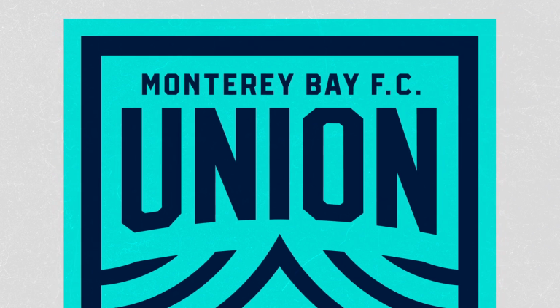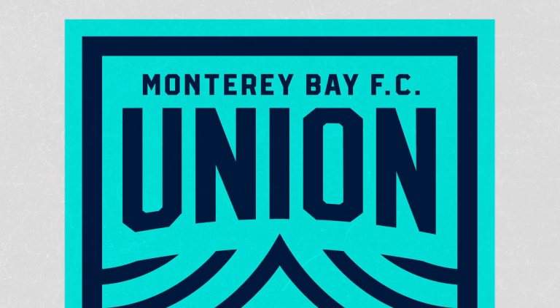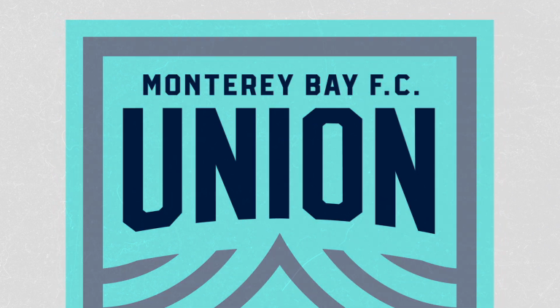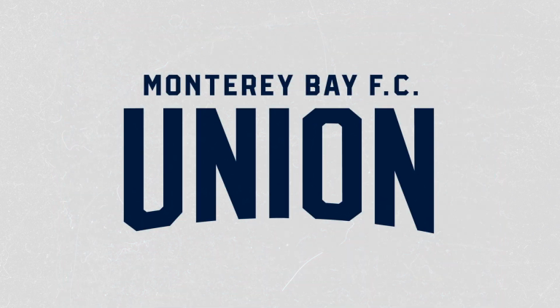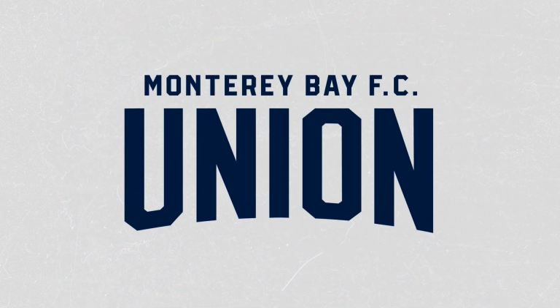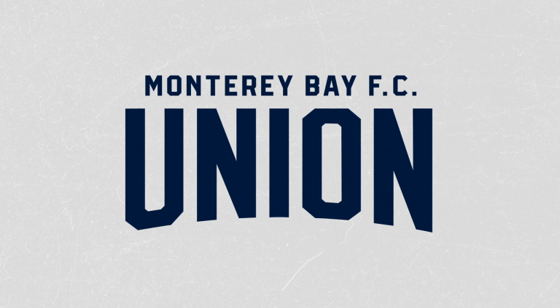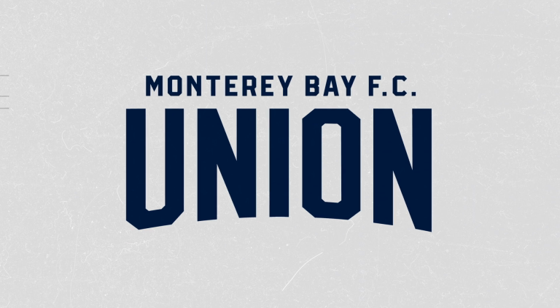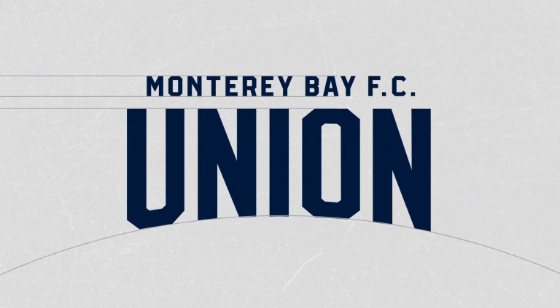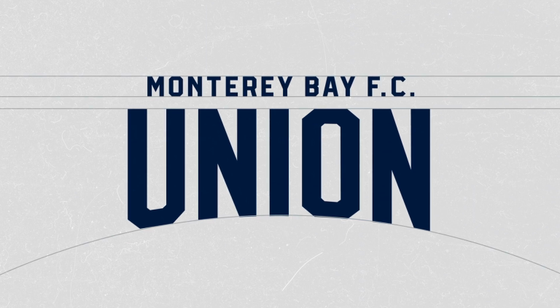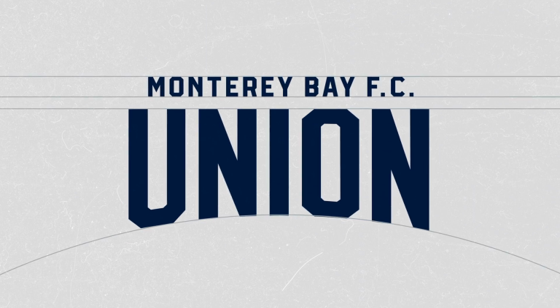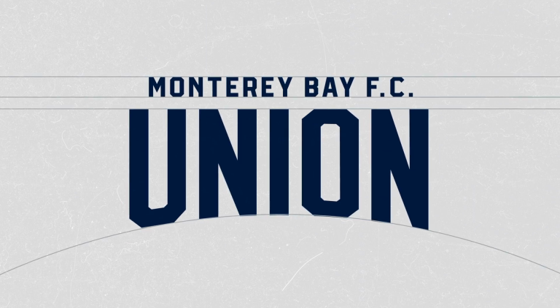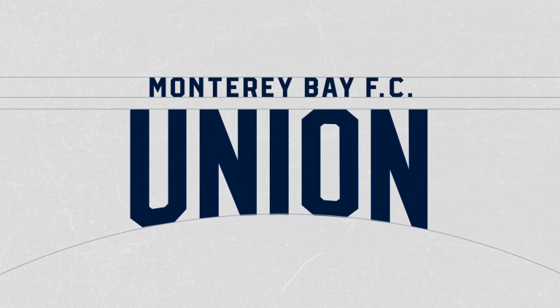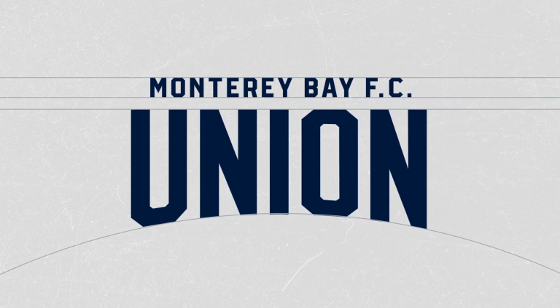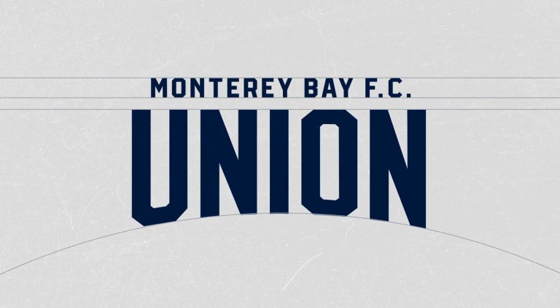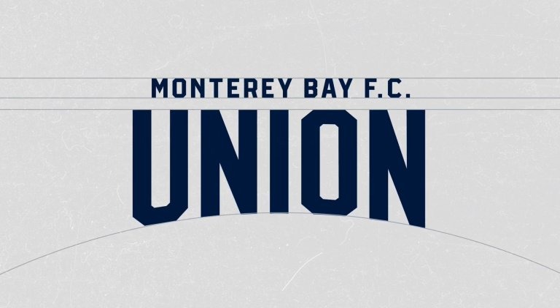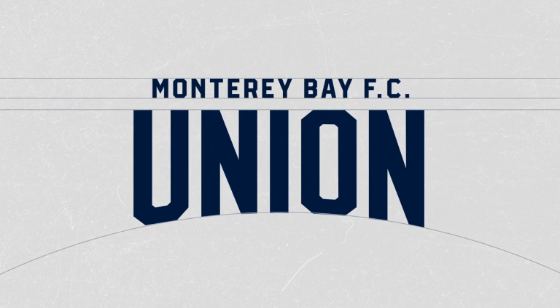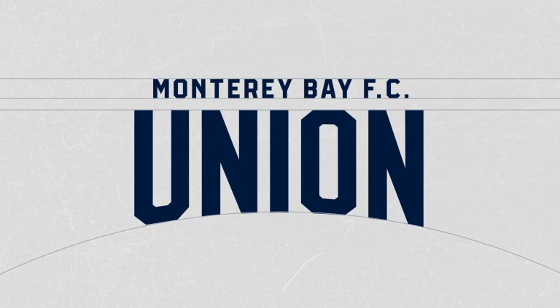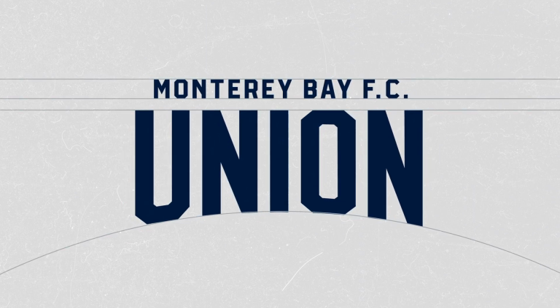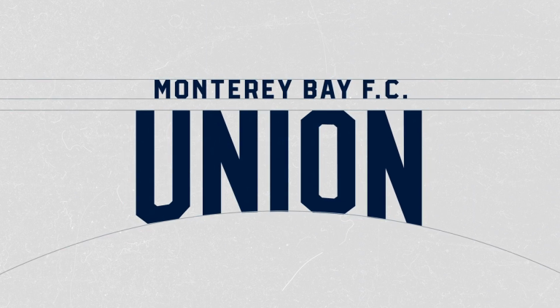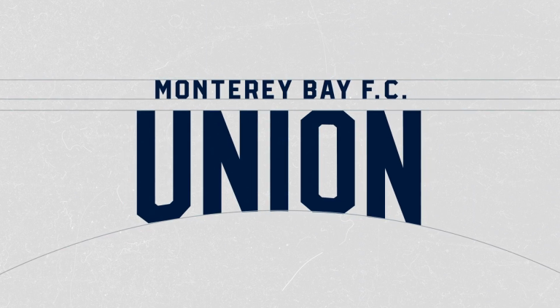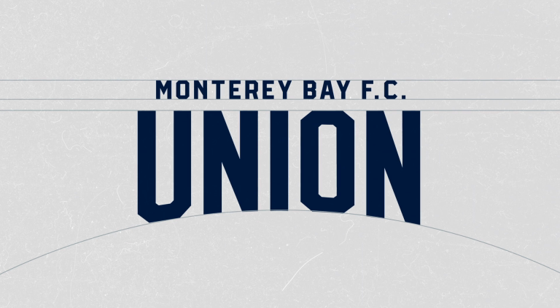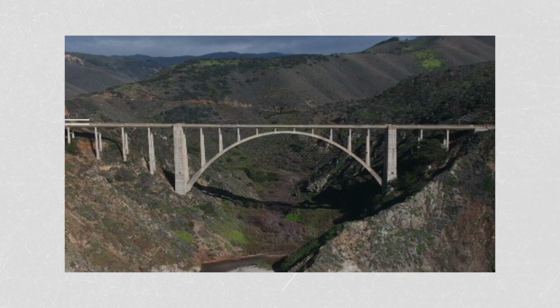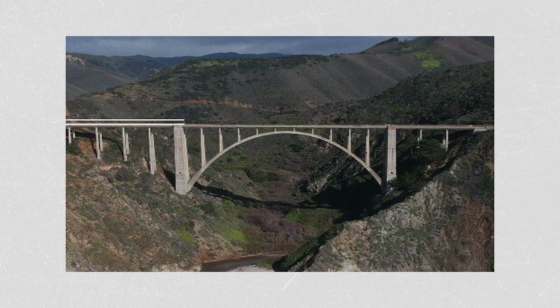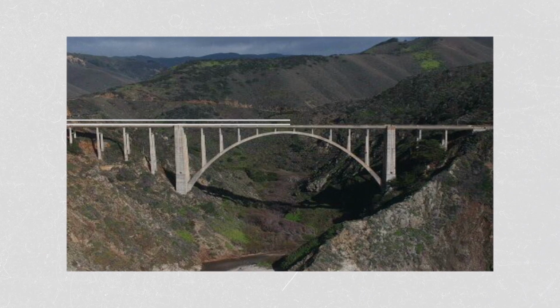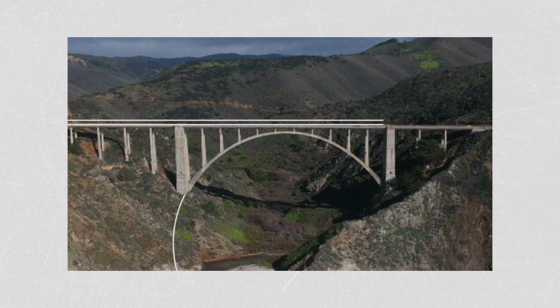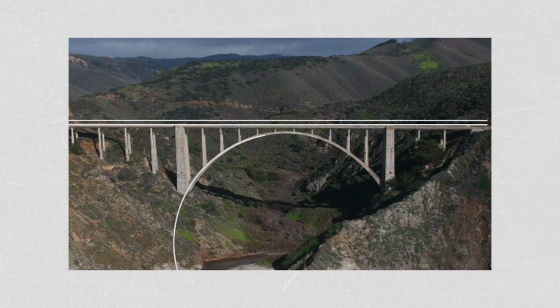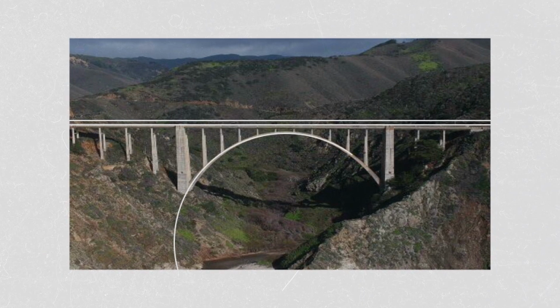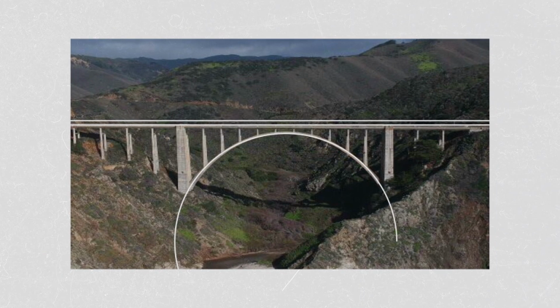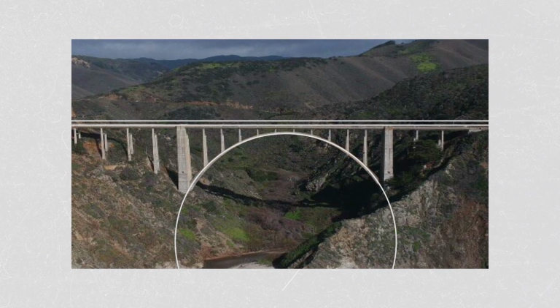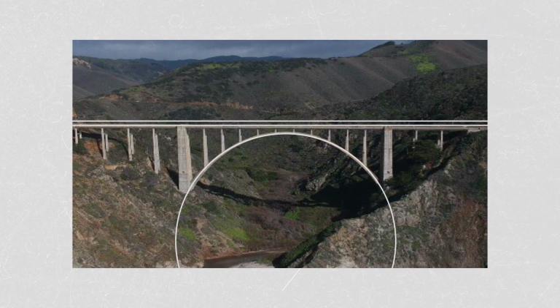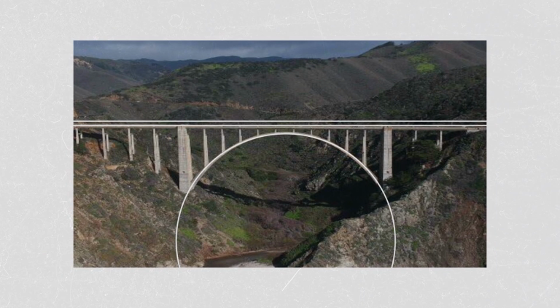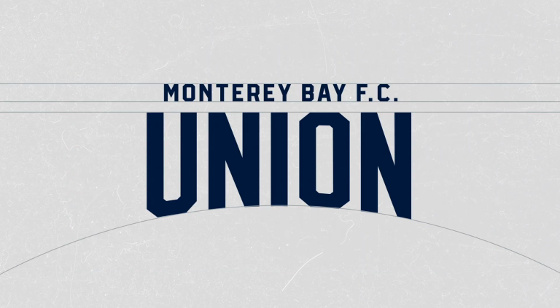The design of the typography in the crest is inspired by the Bixby Bridge, with the typography on top being straight and the typography below mimicking the designs of one of the most iconic bridges in the world along one of the most famous coastlines.